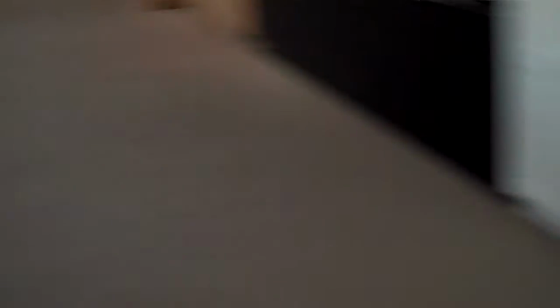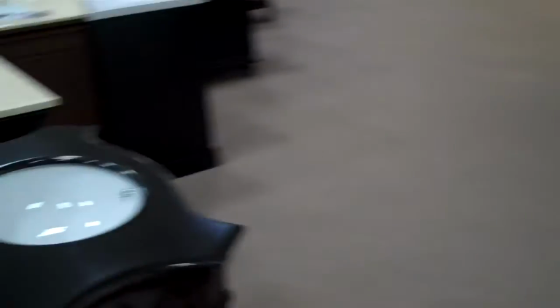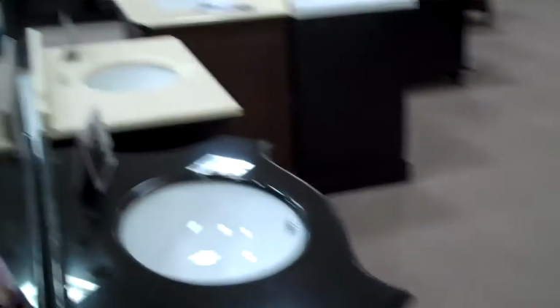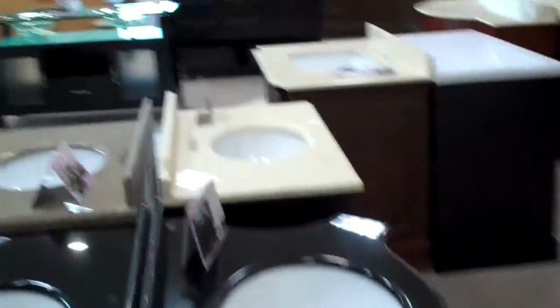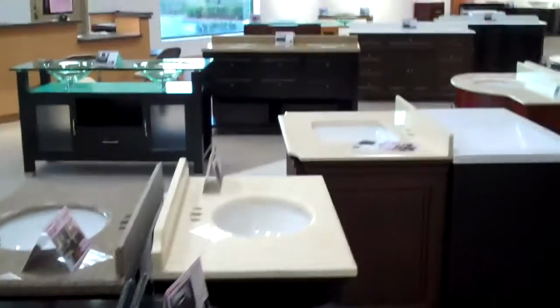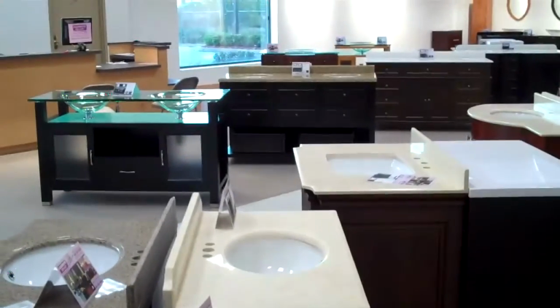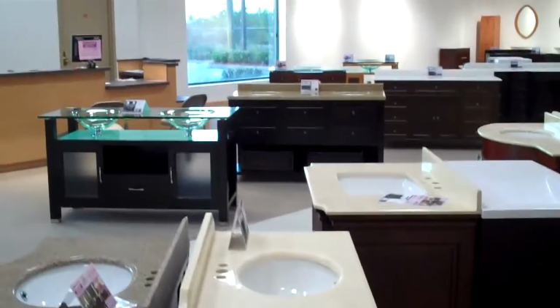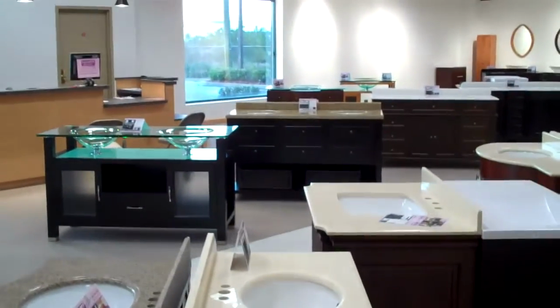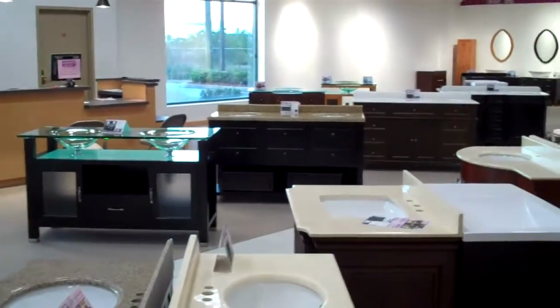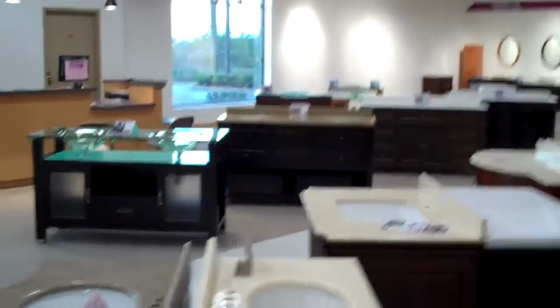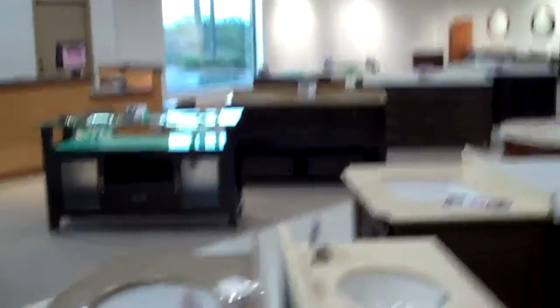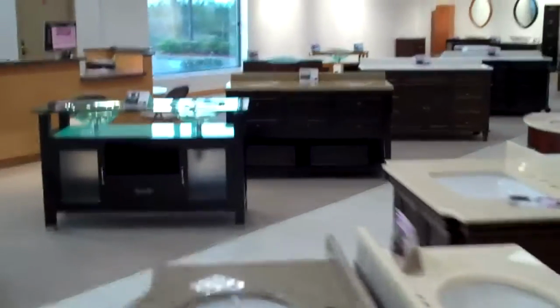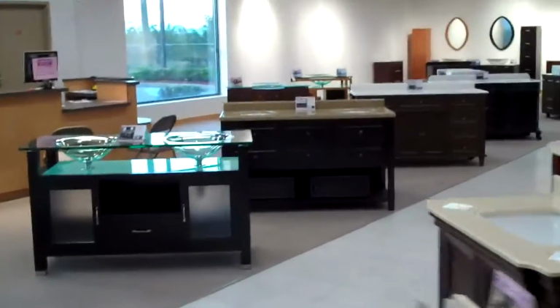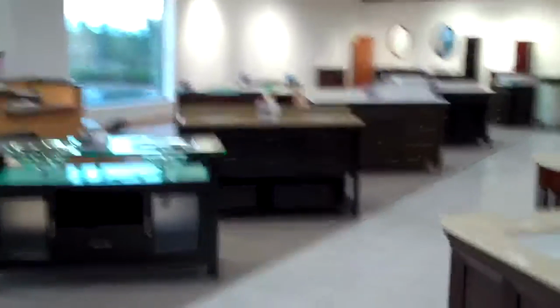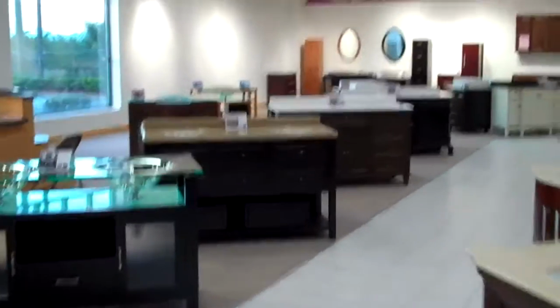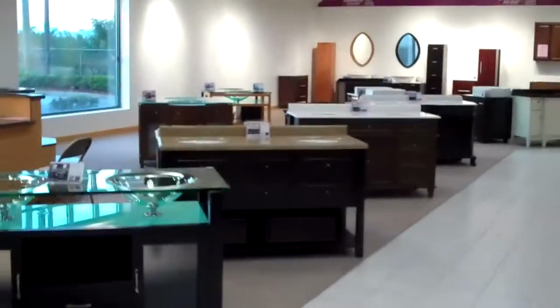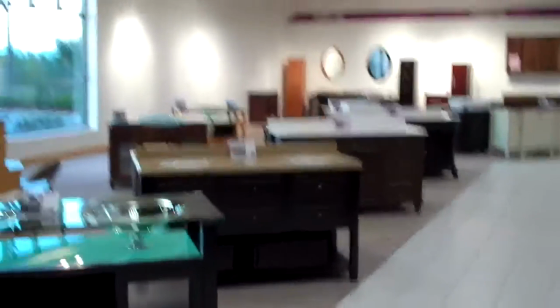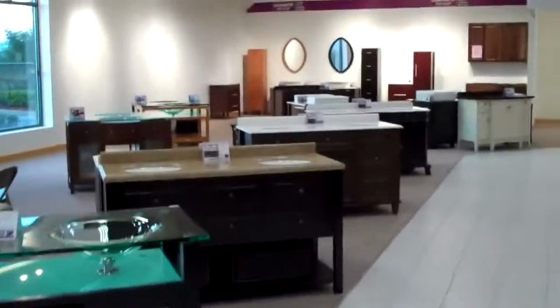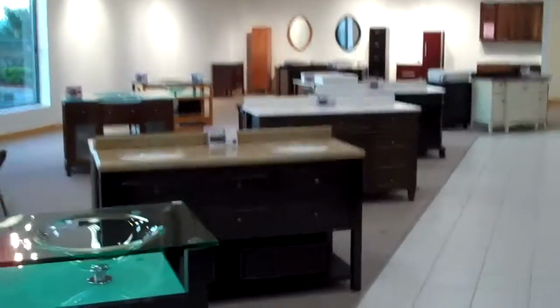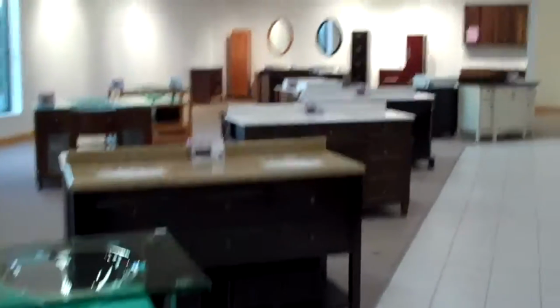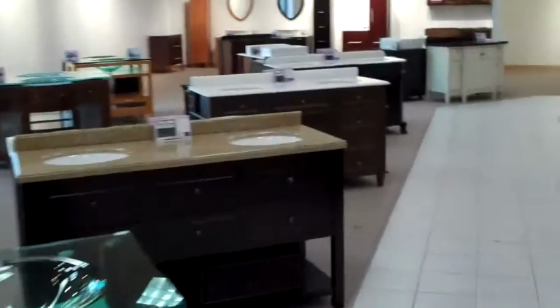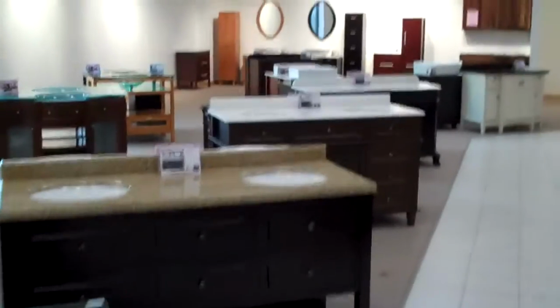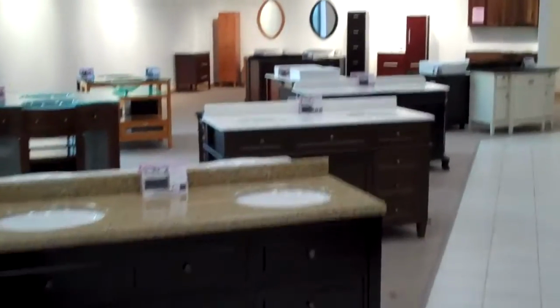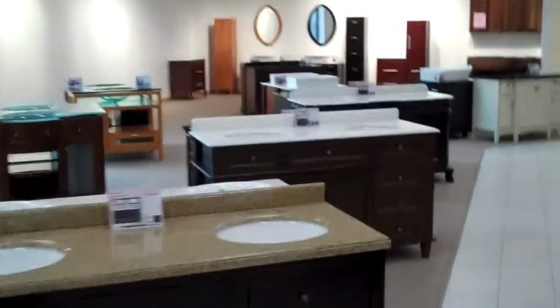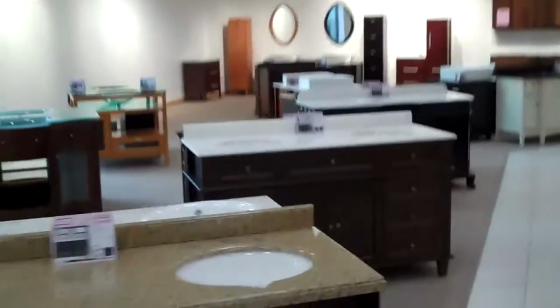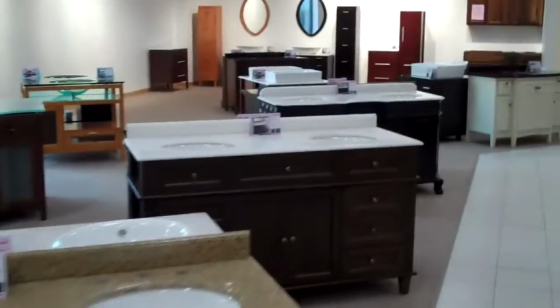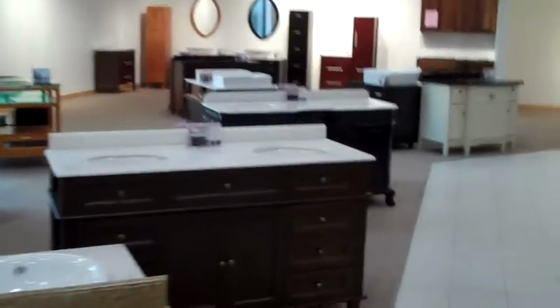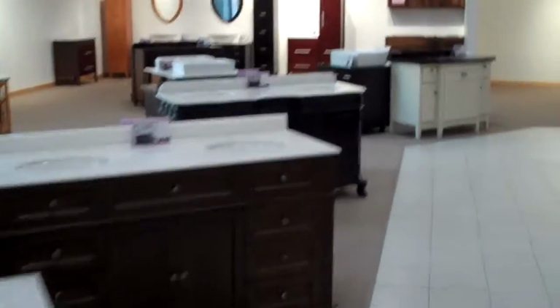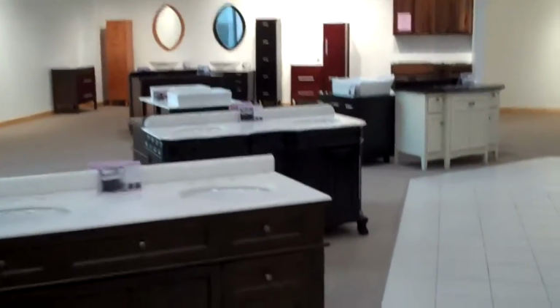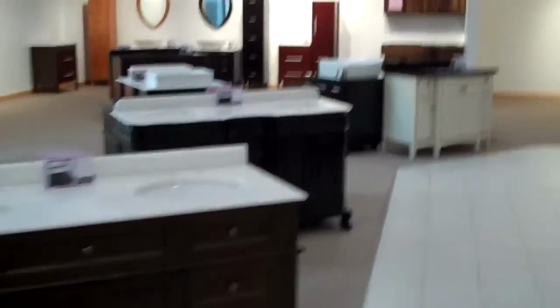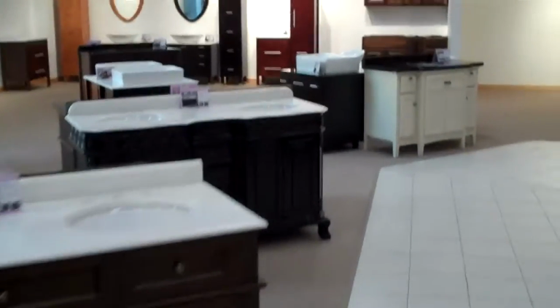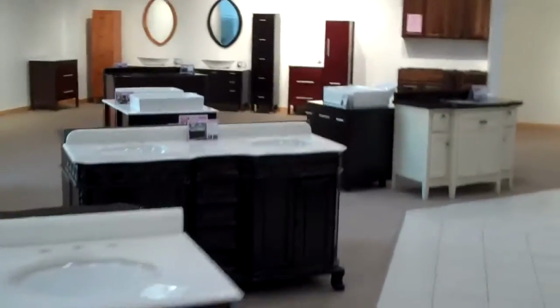So this is the Orlando store. Notice the self closing — I mean, not completely self closing. They have to be about two inches or so from the close point, and then they're self closing.